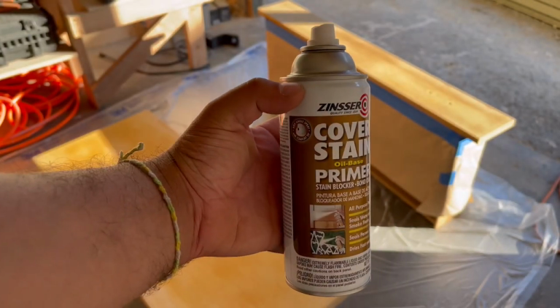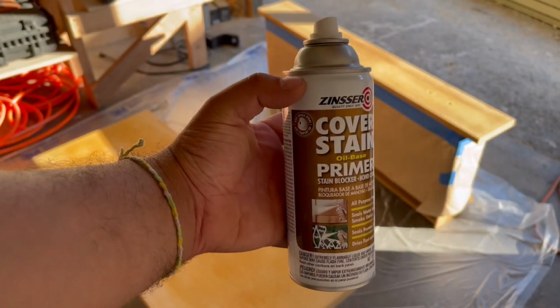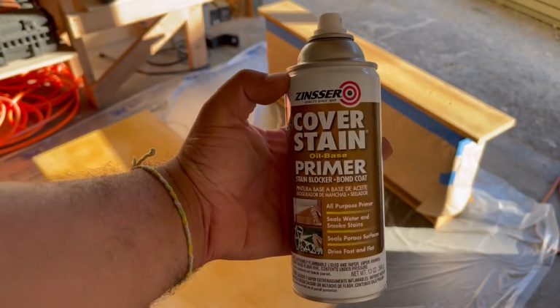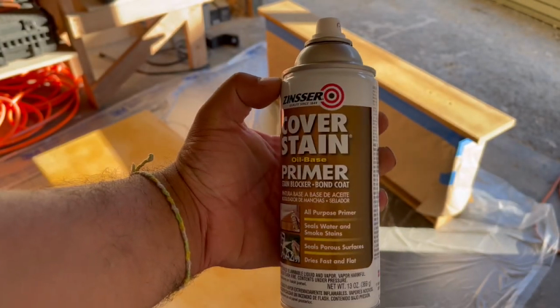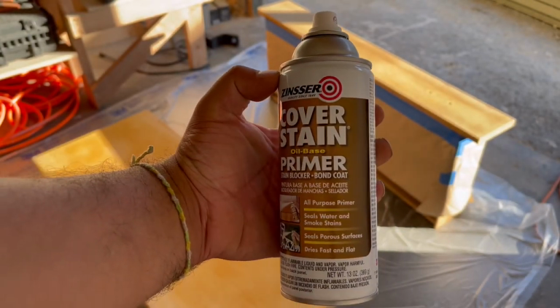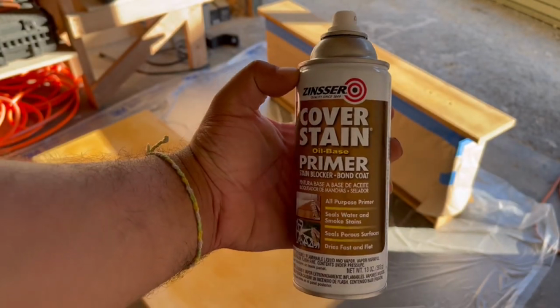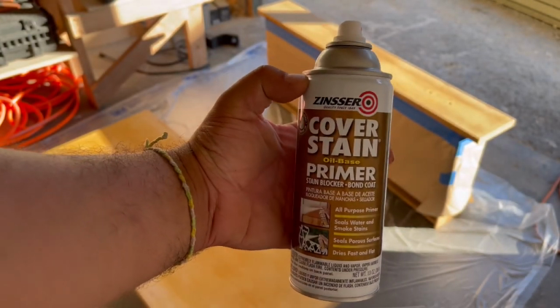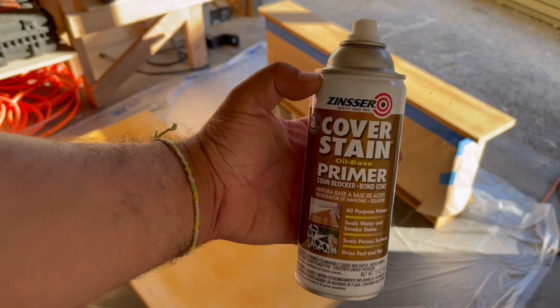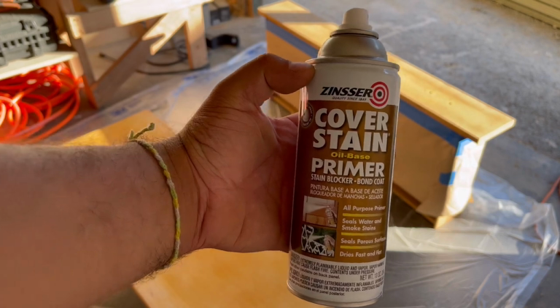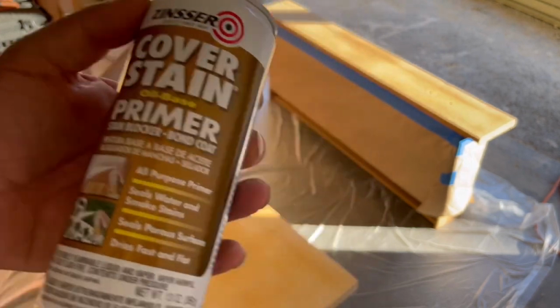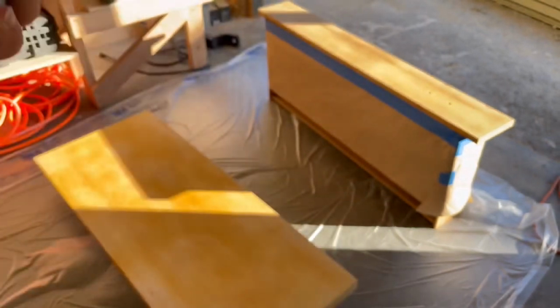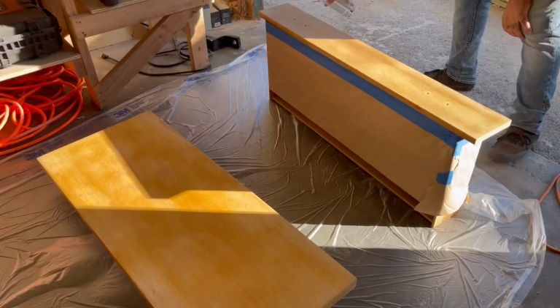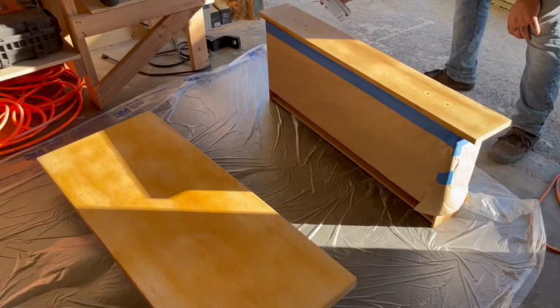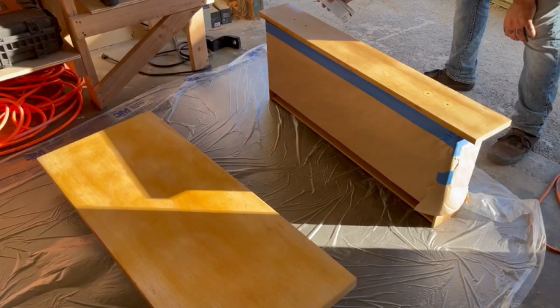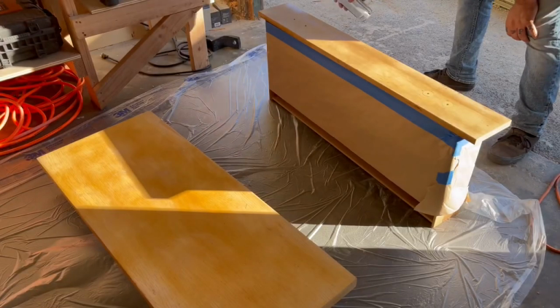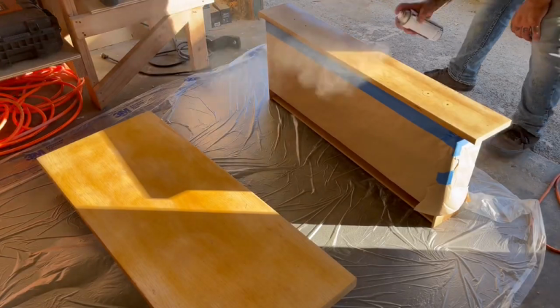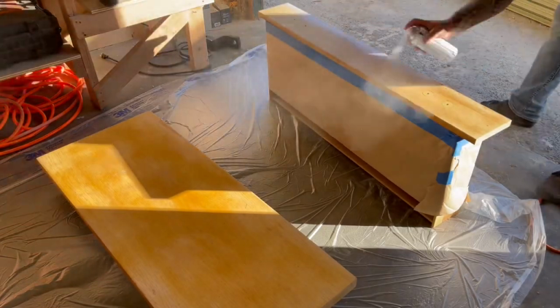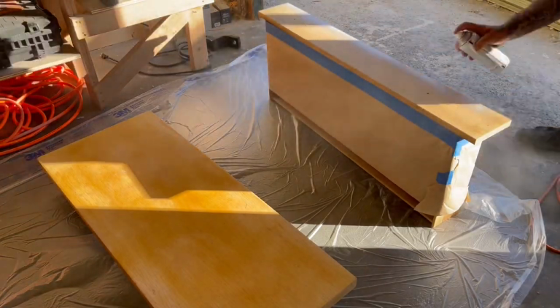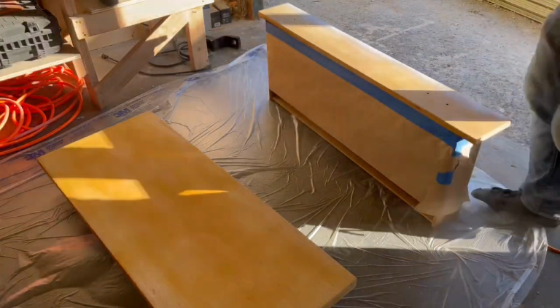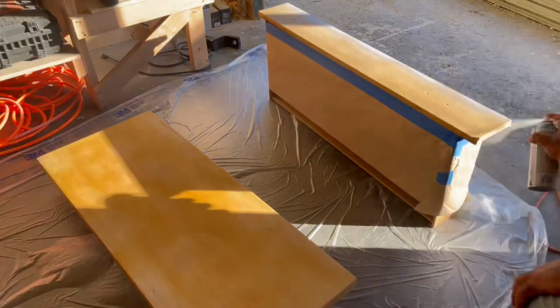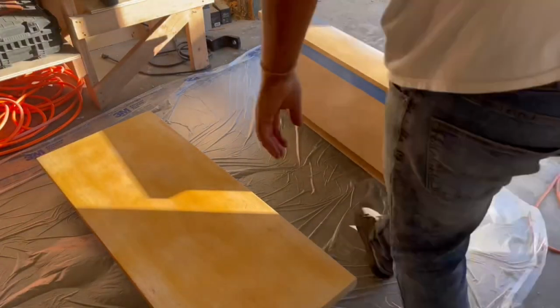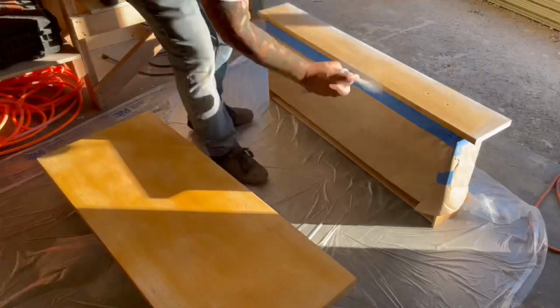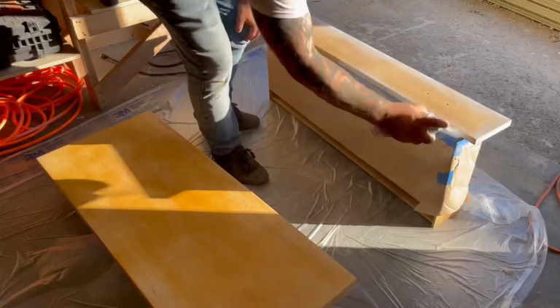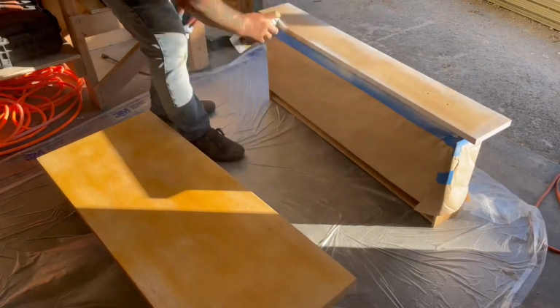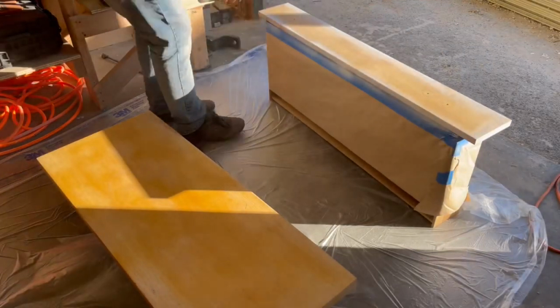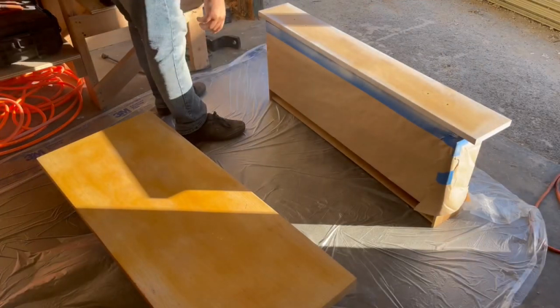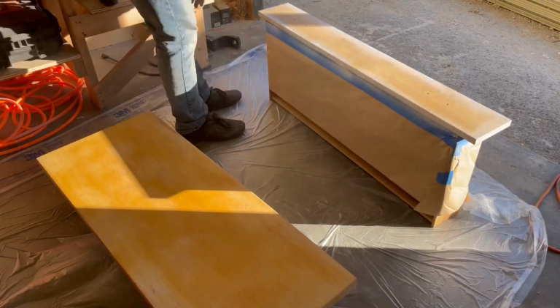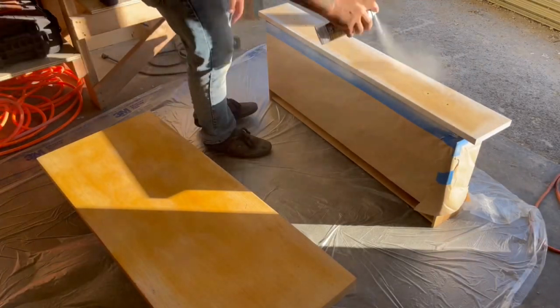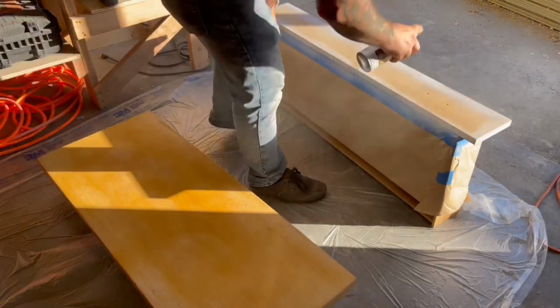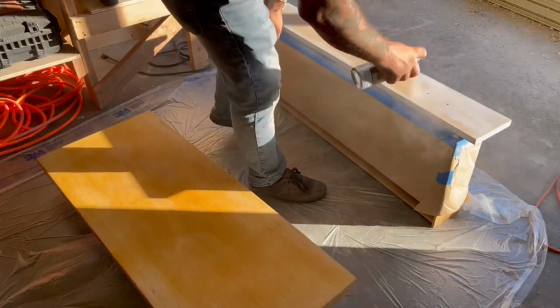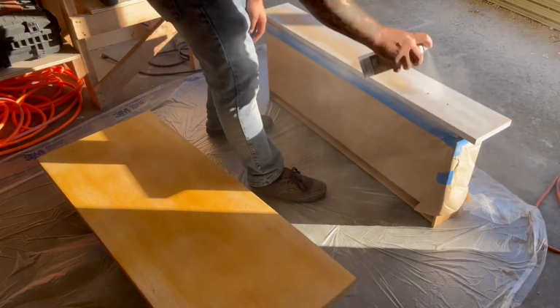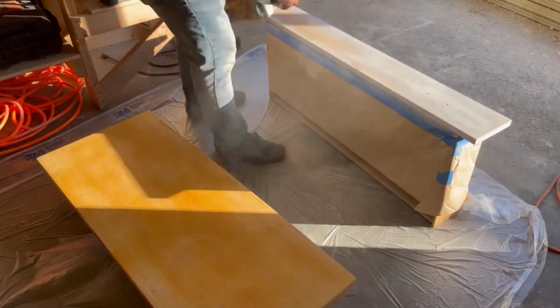I had some extra primer in a can, so I decided to use this up rather than set up my sprayer and have to clean it, which can be a pain sometimes. It is oil-based, so it will take a bit longer to dry between coats compared to water-based primers.